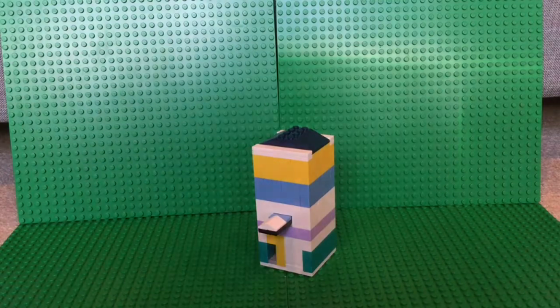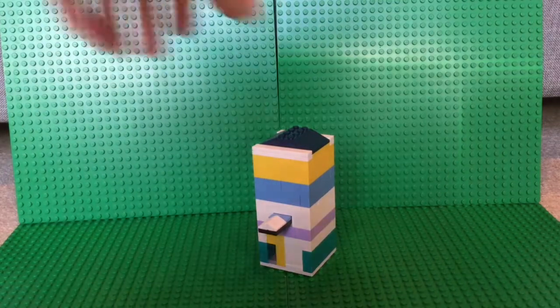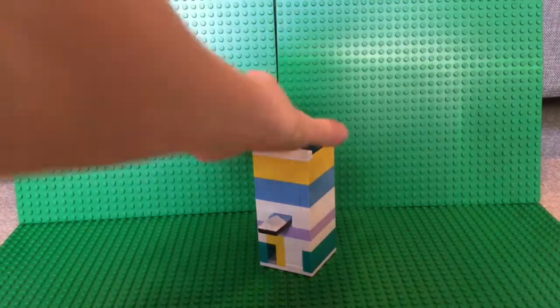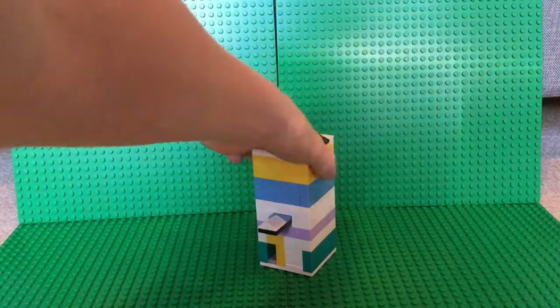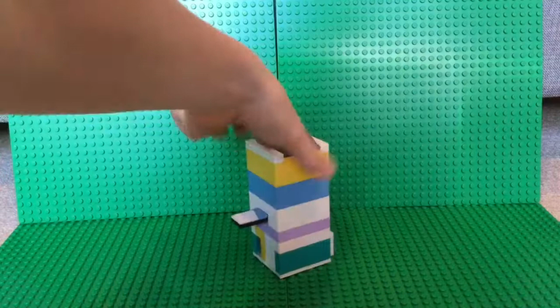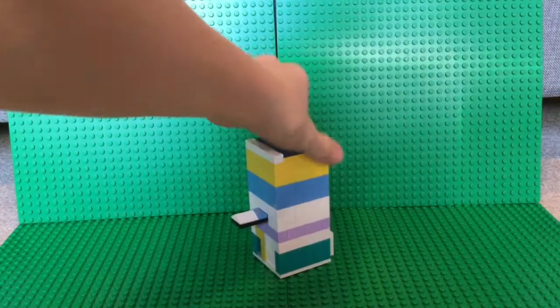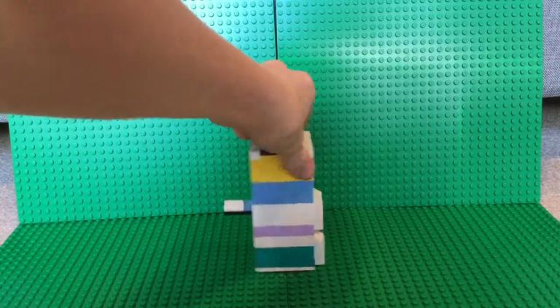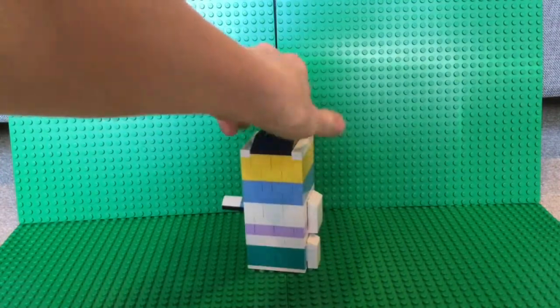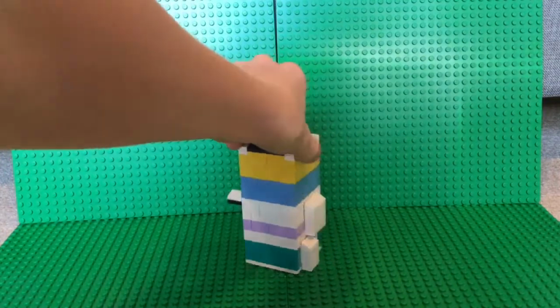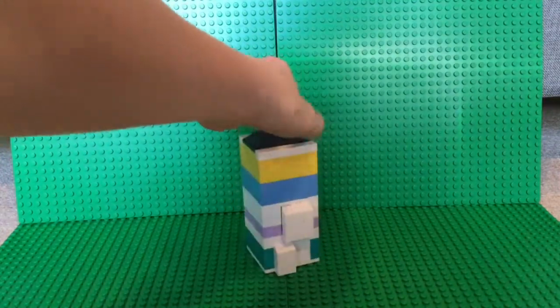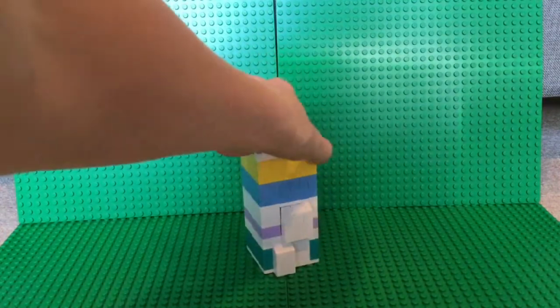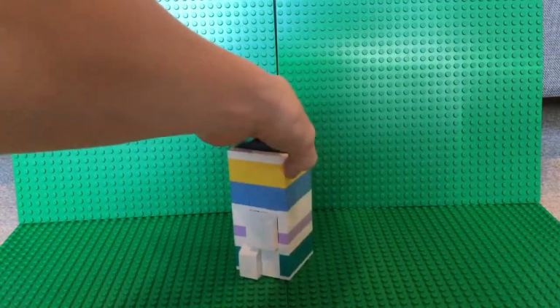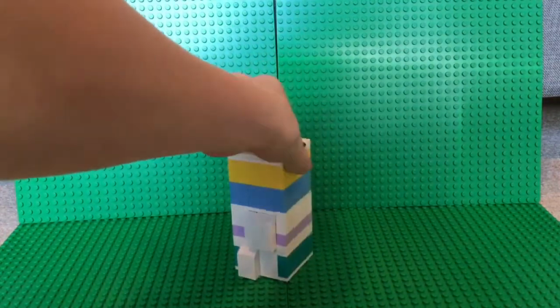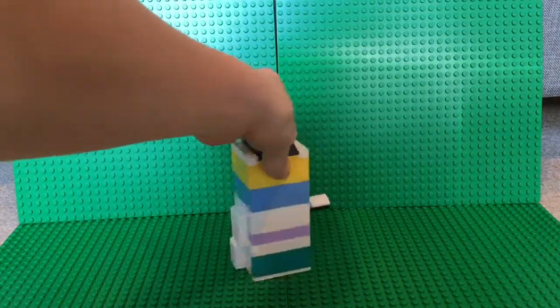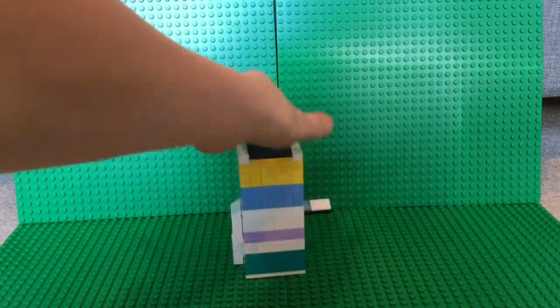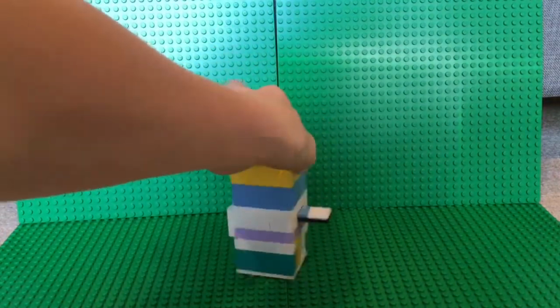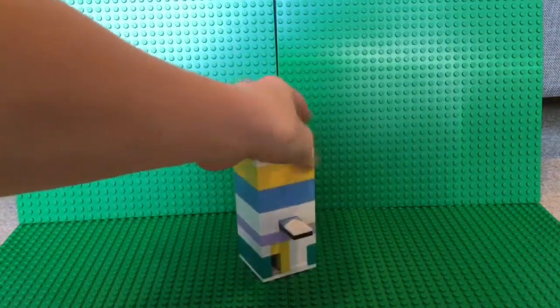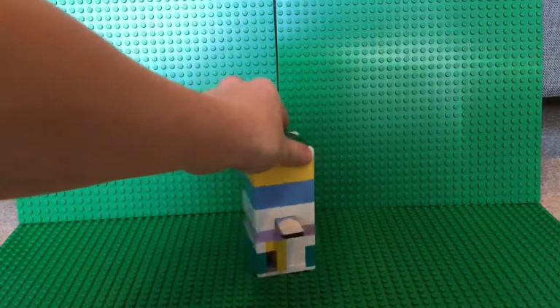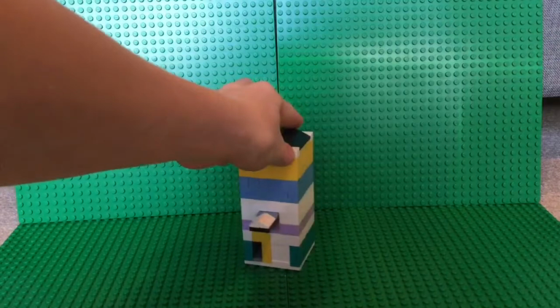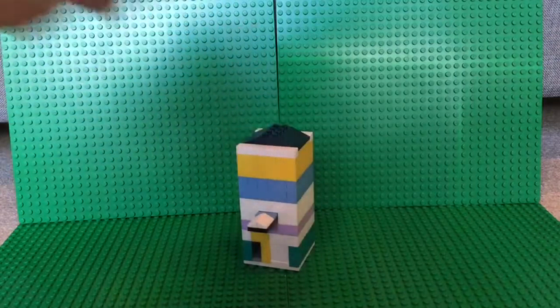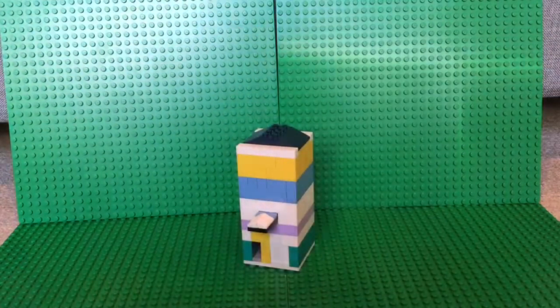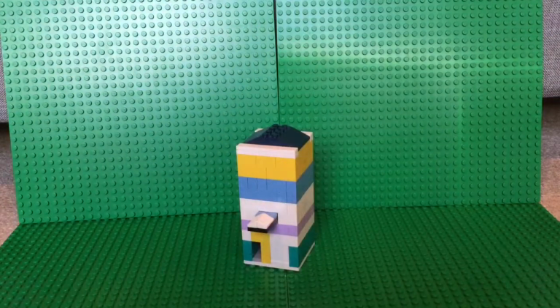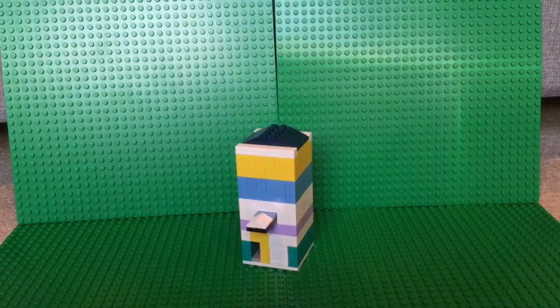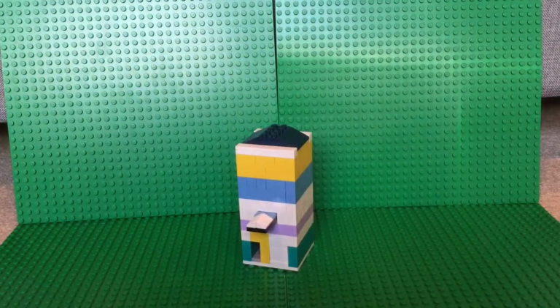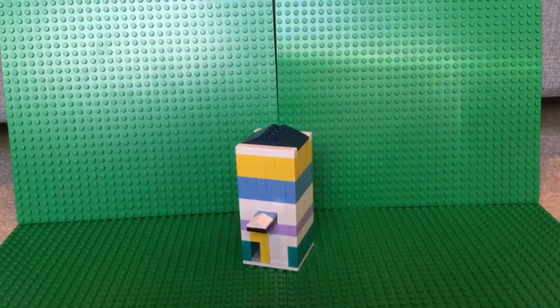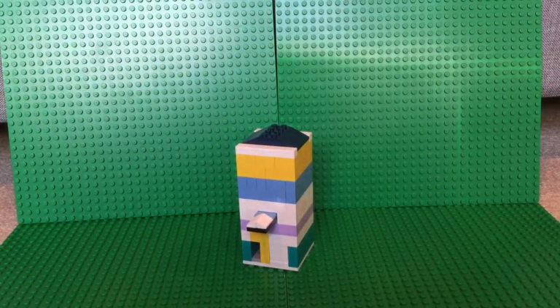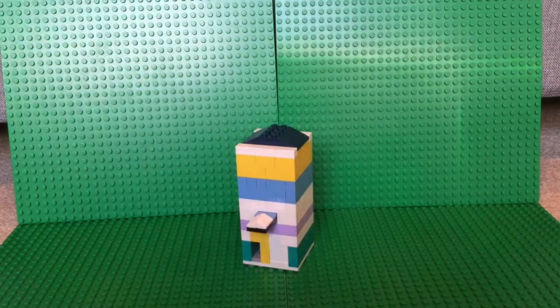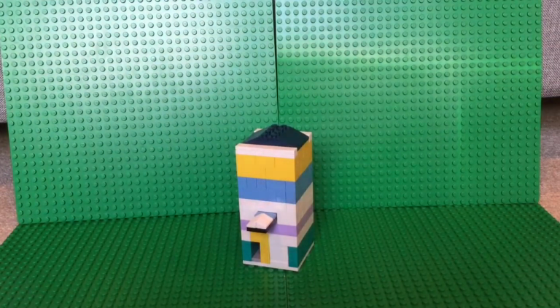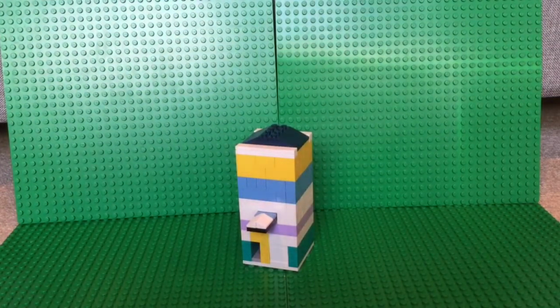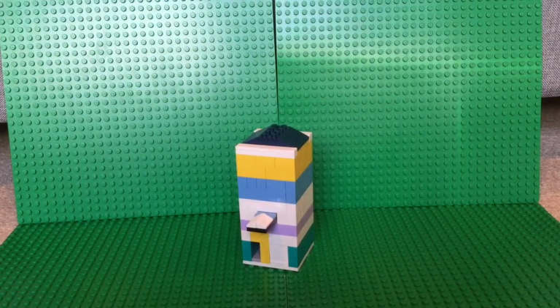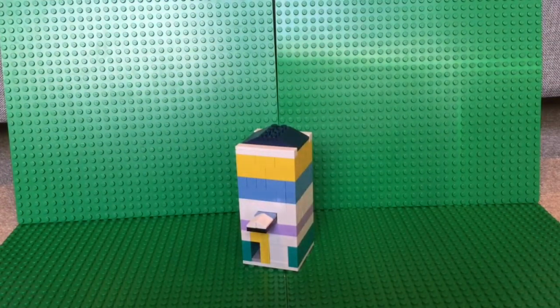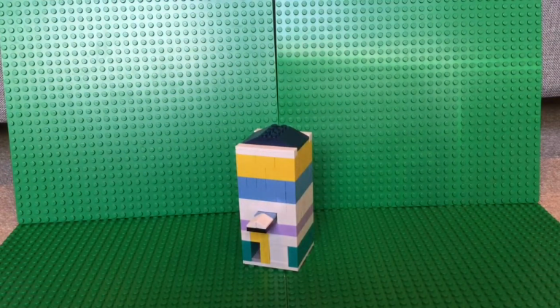Here's a 360 view. I know it looks a little girly, but I did make this machine for my sister.